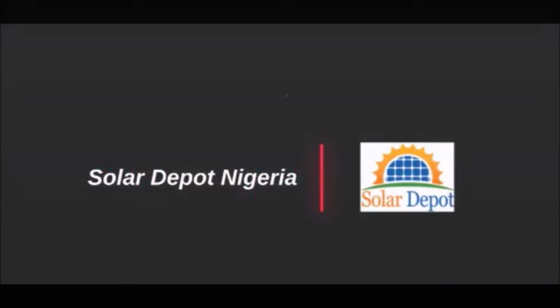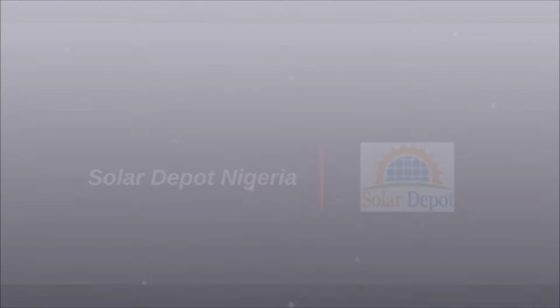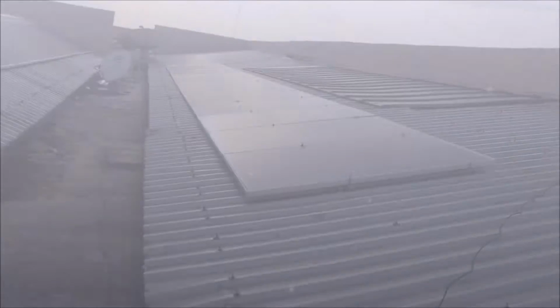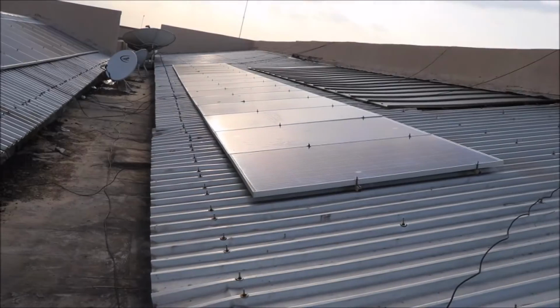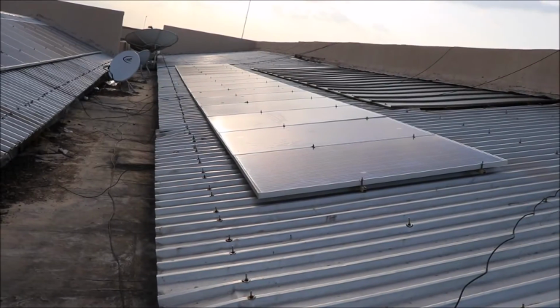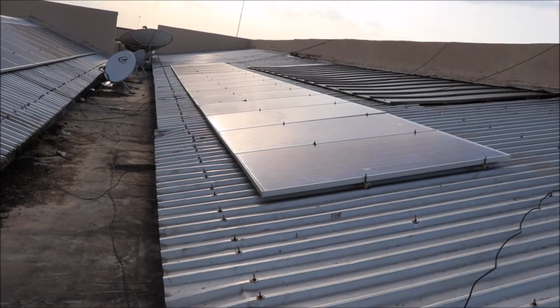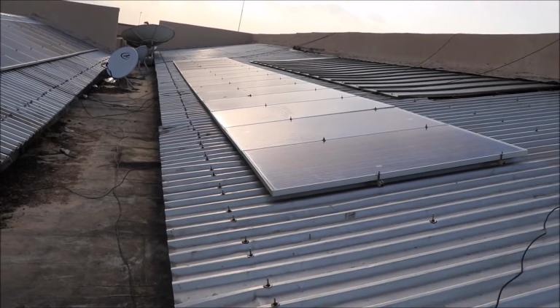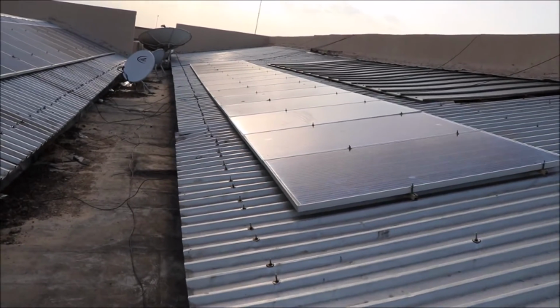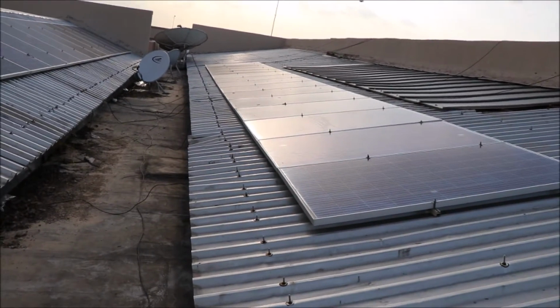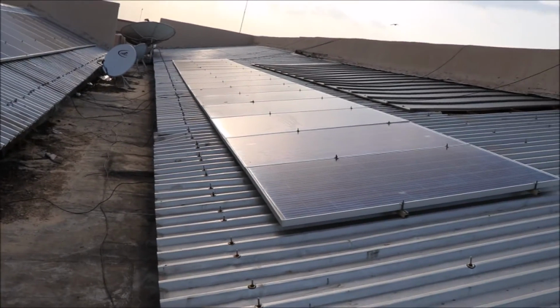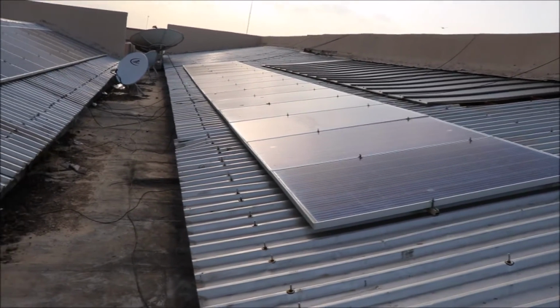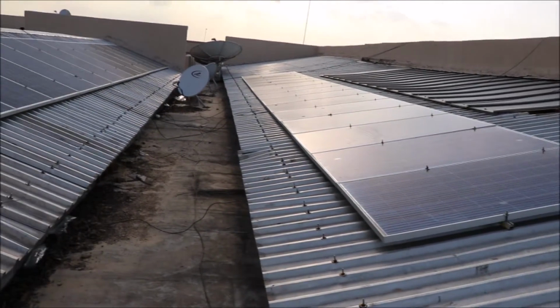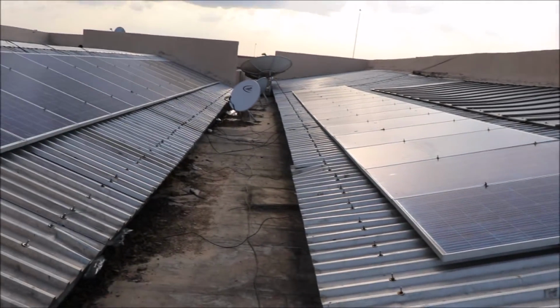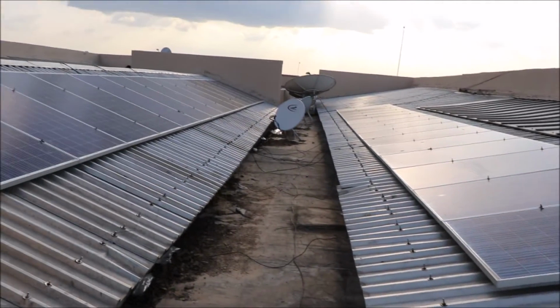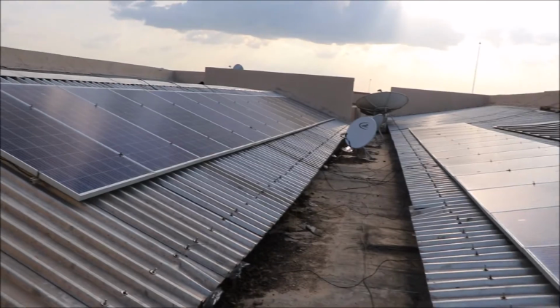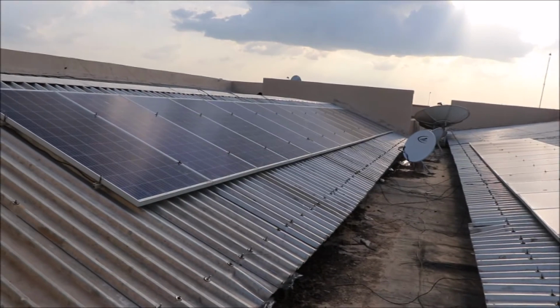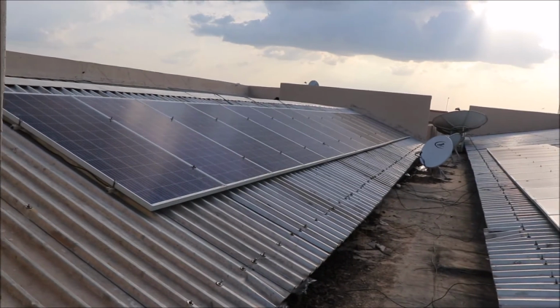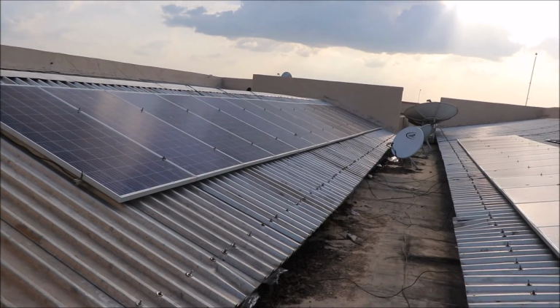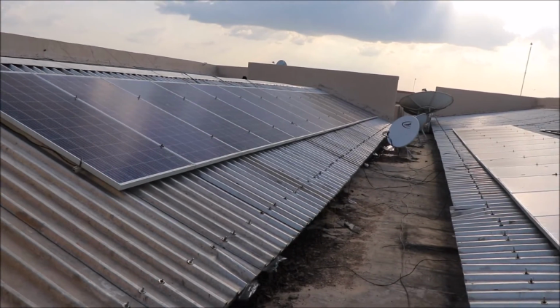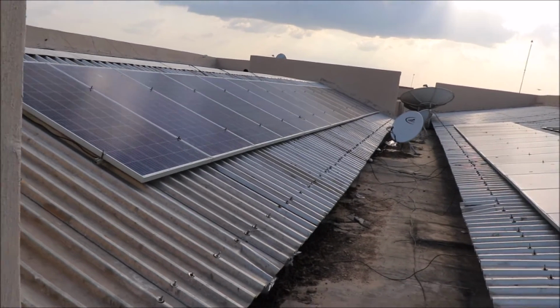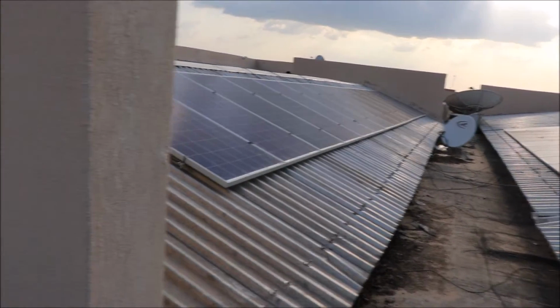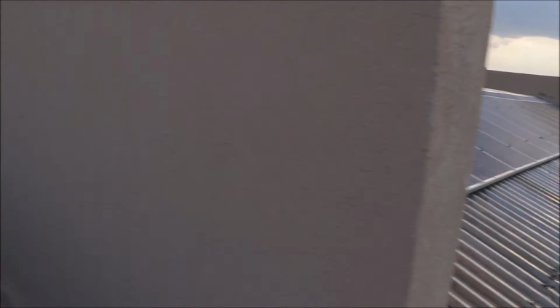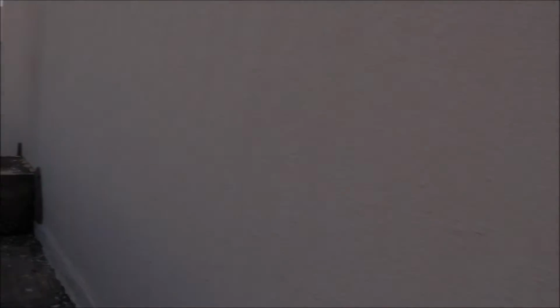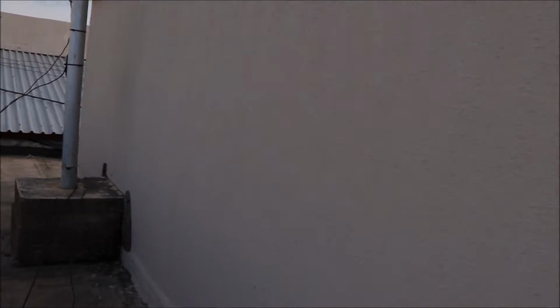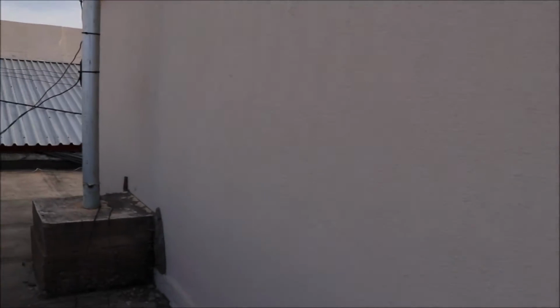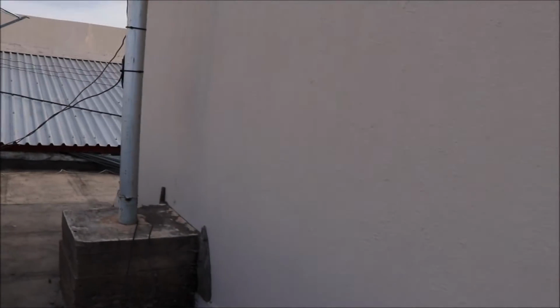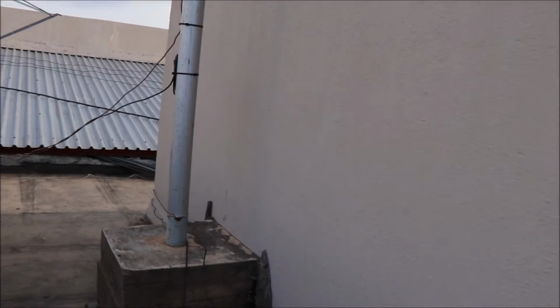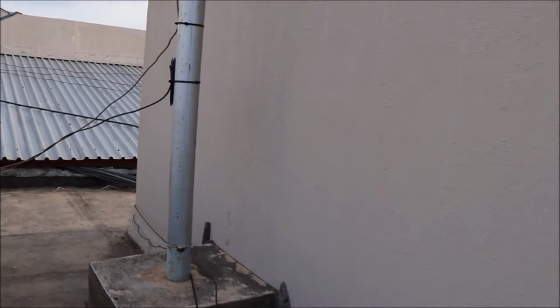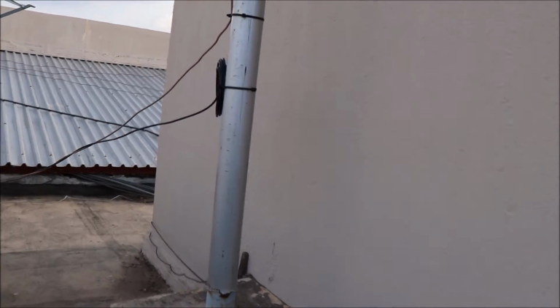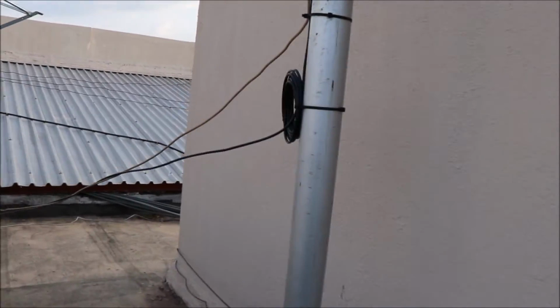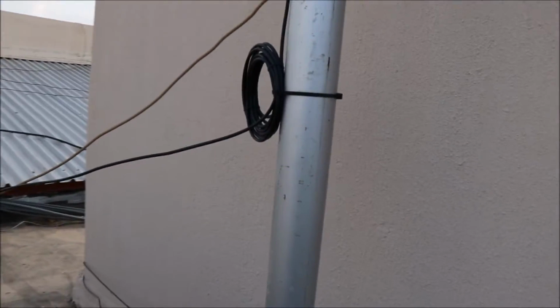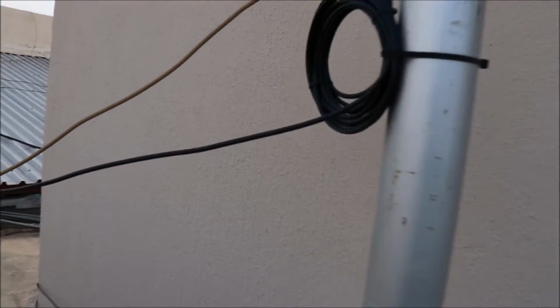Welcome to Solar Depot Nigeria, your one-stop shop for renewable energy products and services. We are at the Secretariat of the Federal Ministry of Finance, Tussejigawa, Nigeria, to carry out an installation.